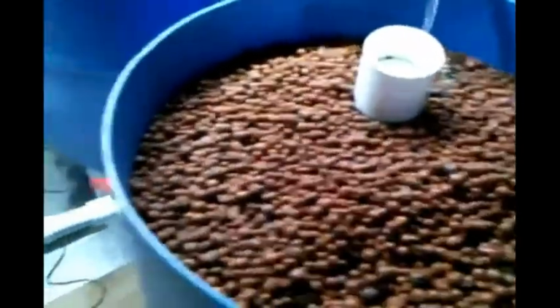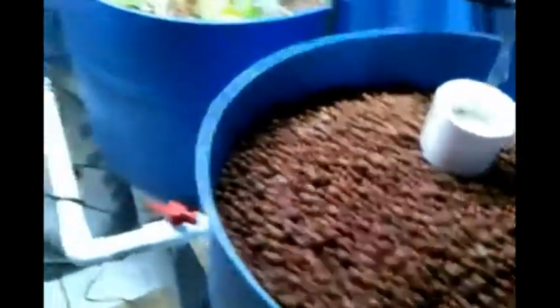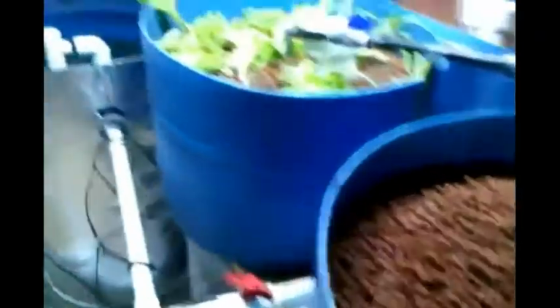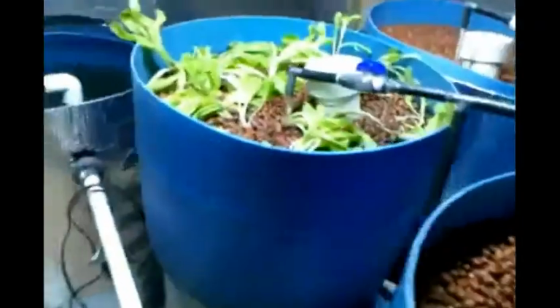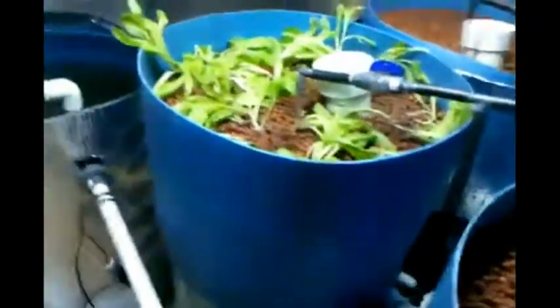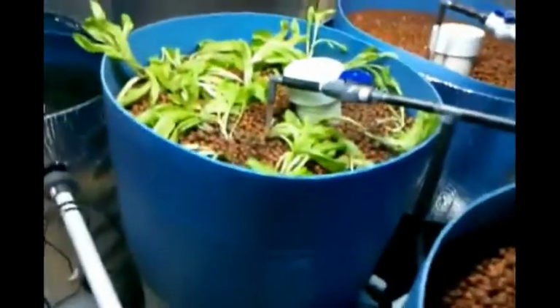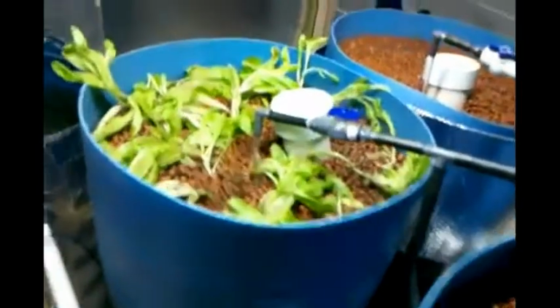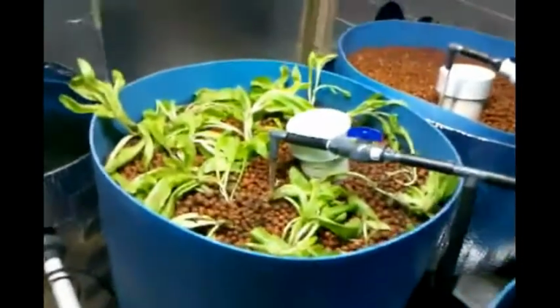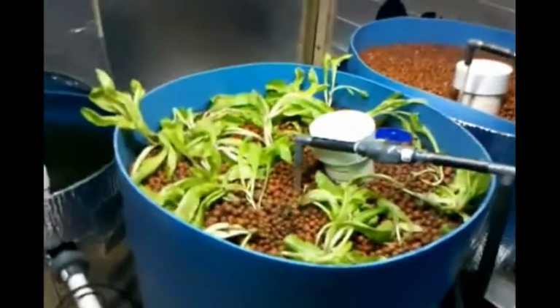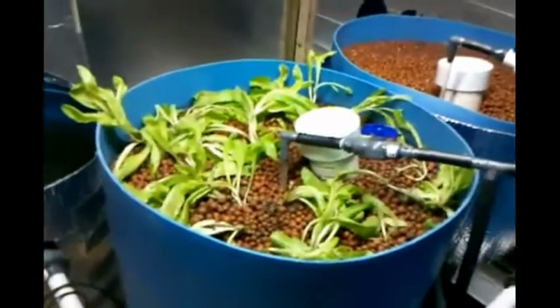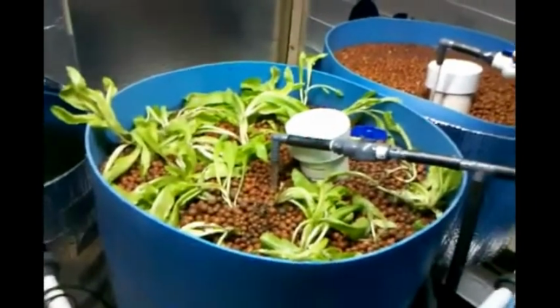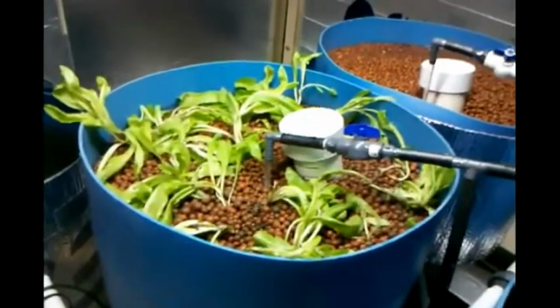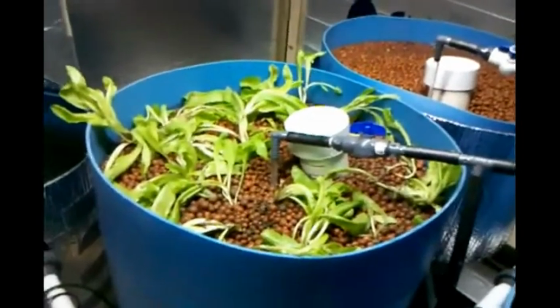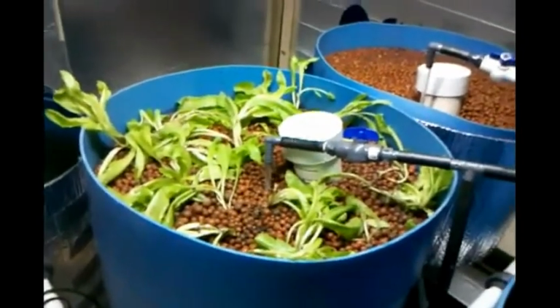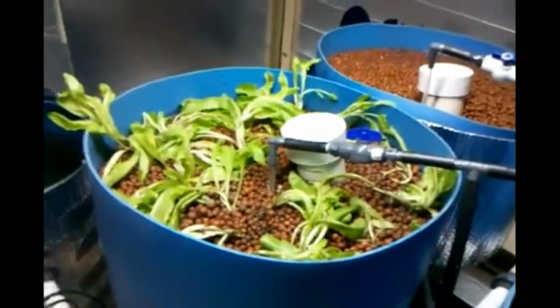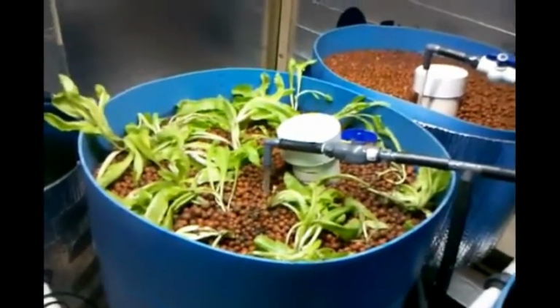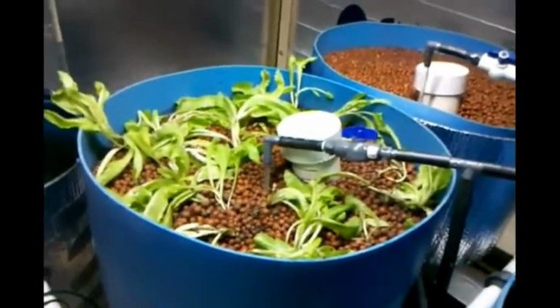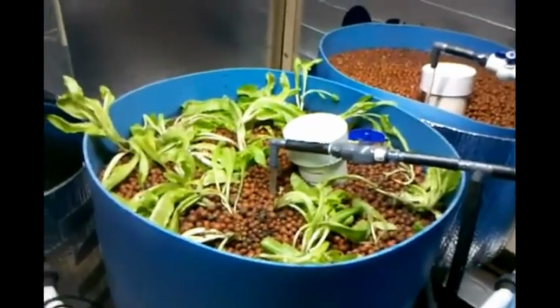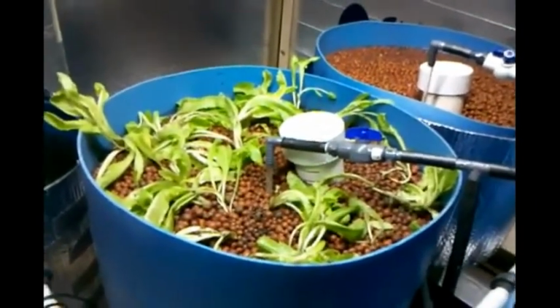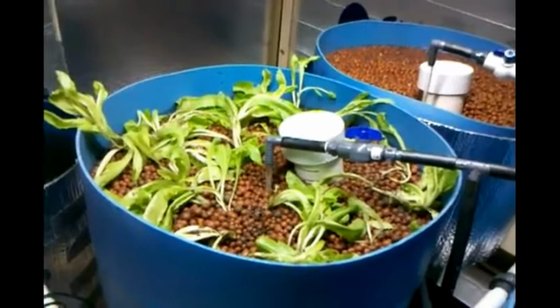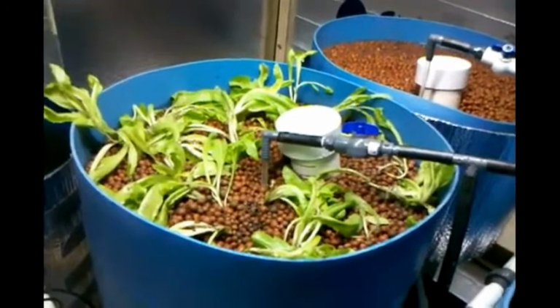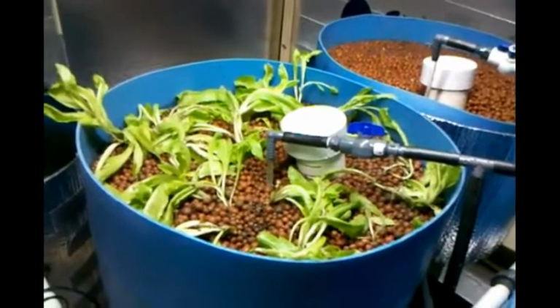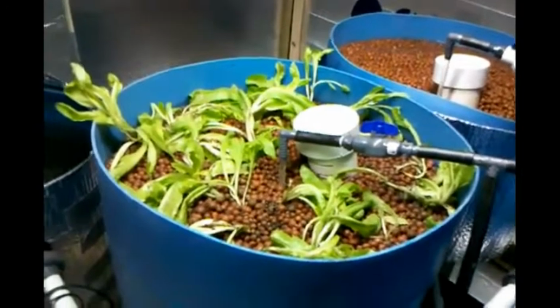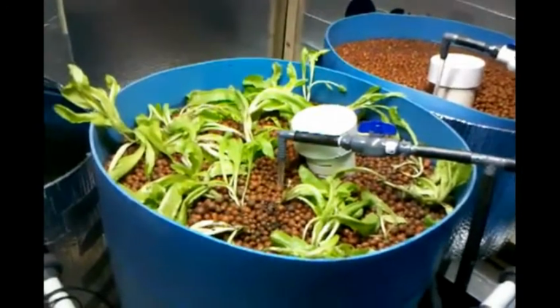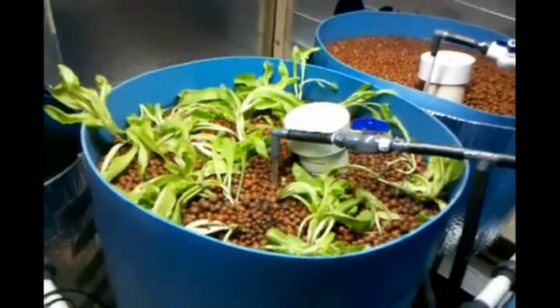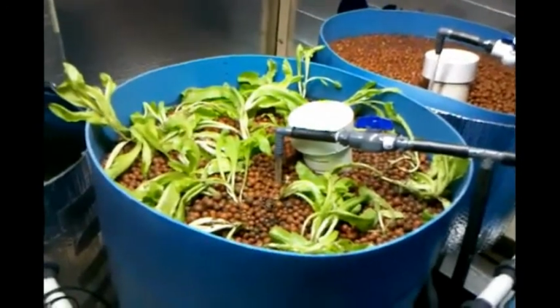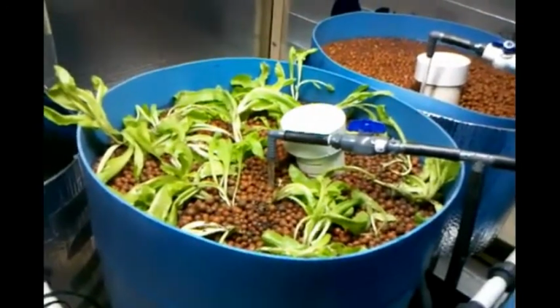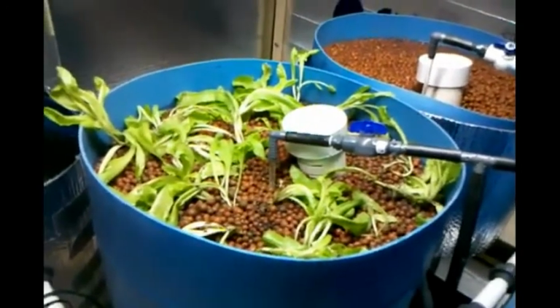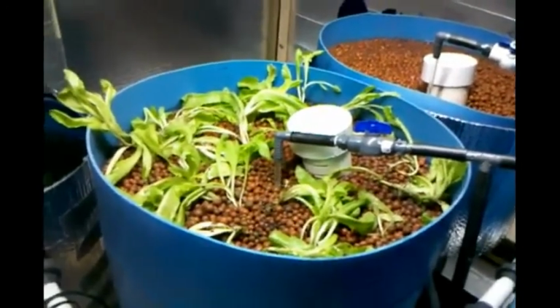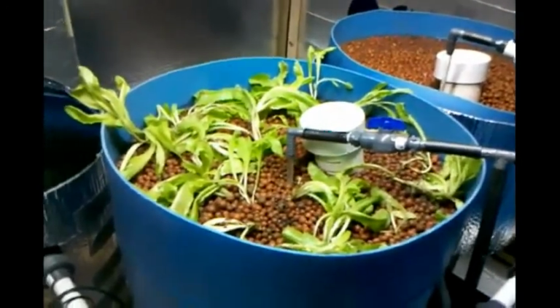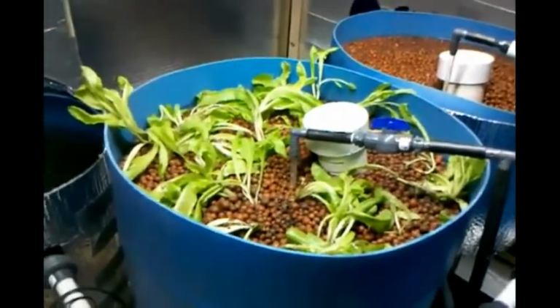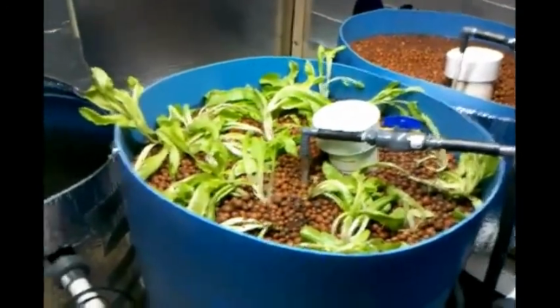I planted some lettuce in here today. It's looking a little bit sorry right now, but these will perk up and find the light, soak up some water, and they'll be looking pretty good in the next few days.